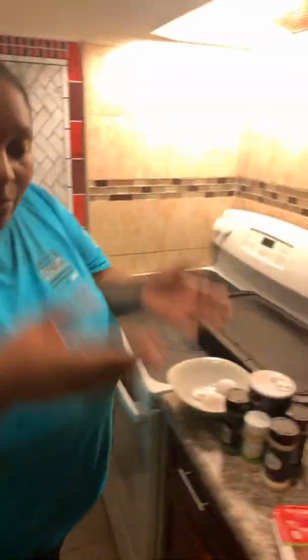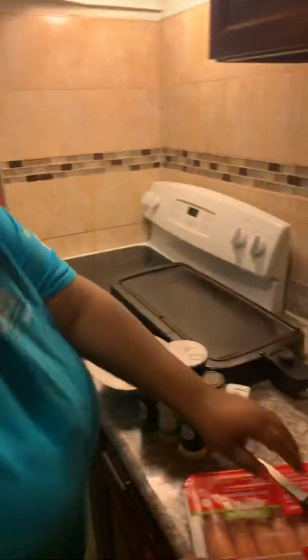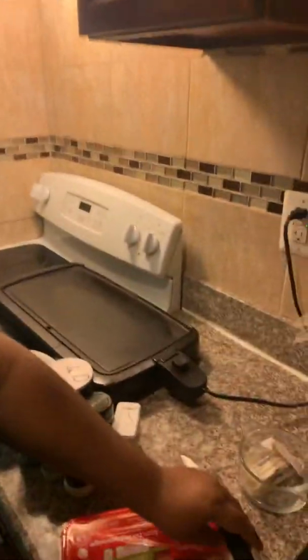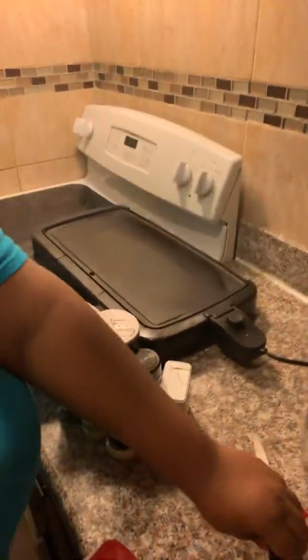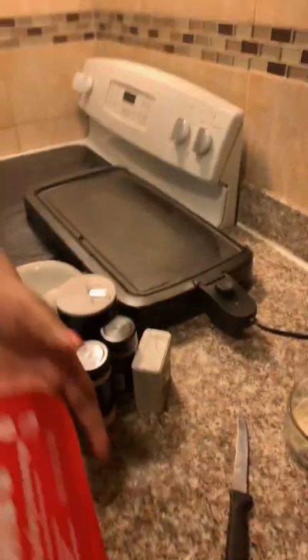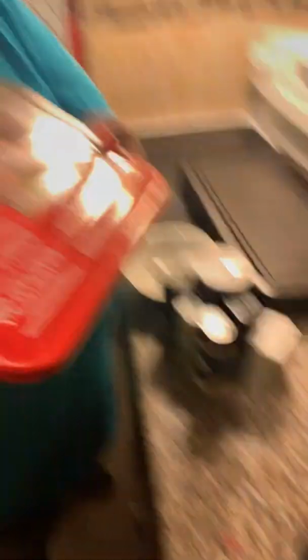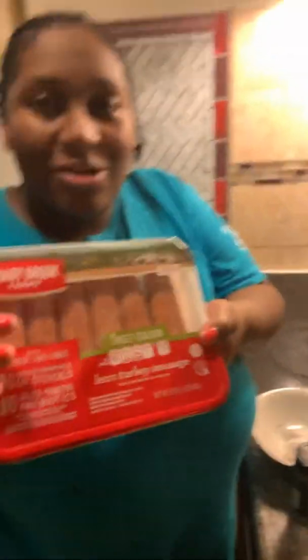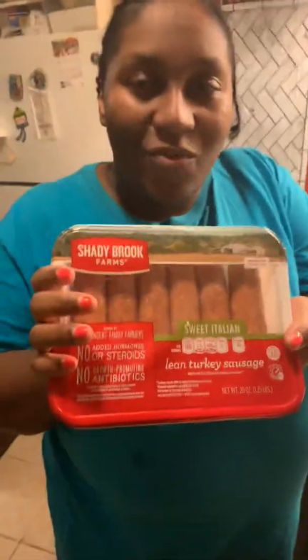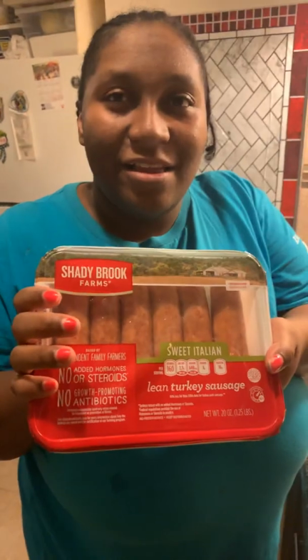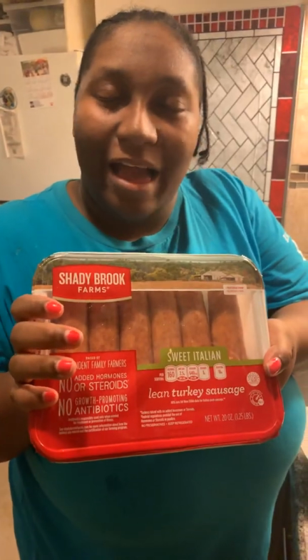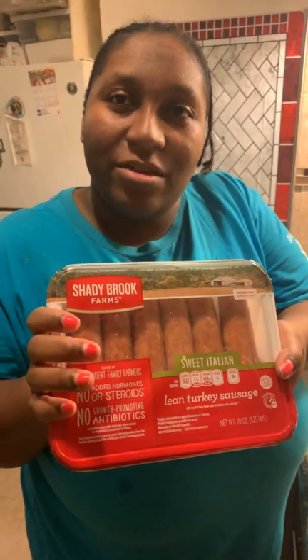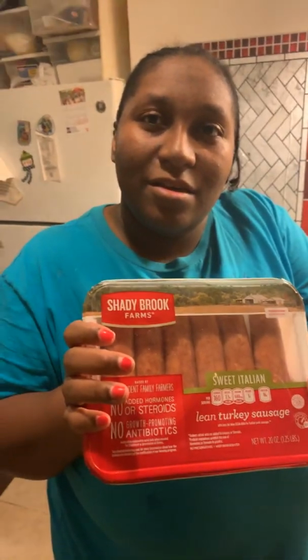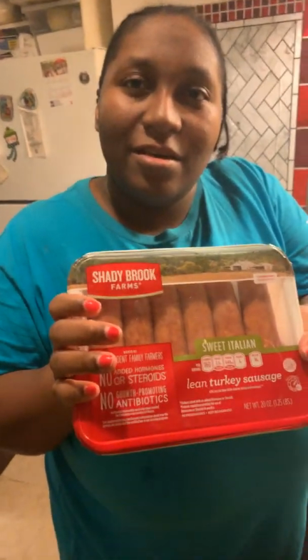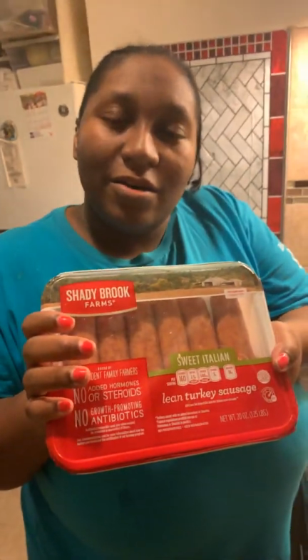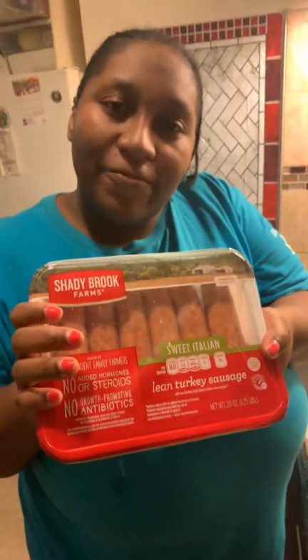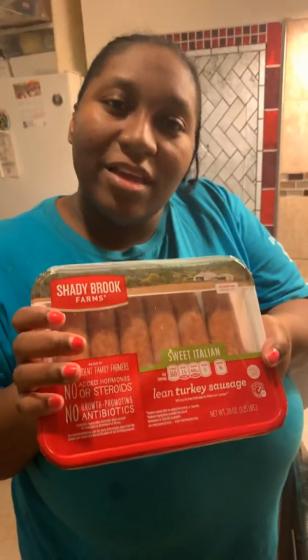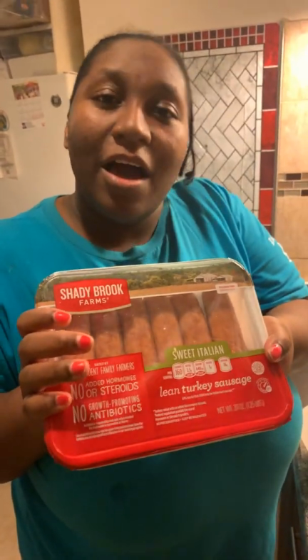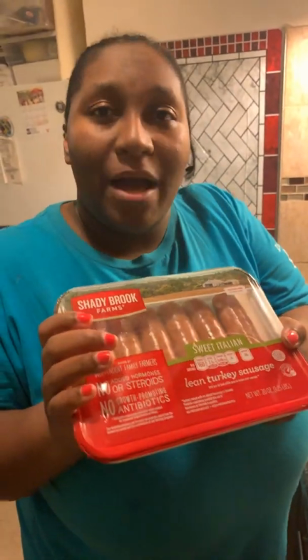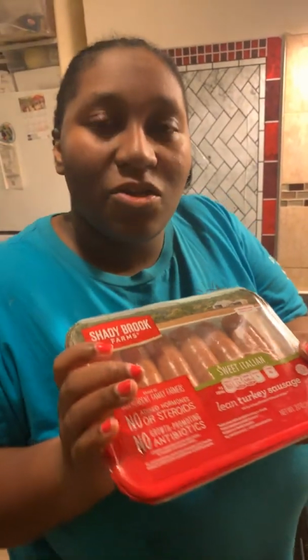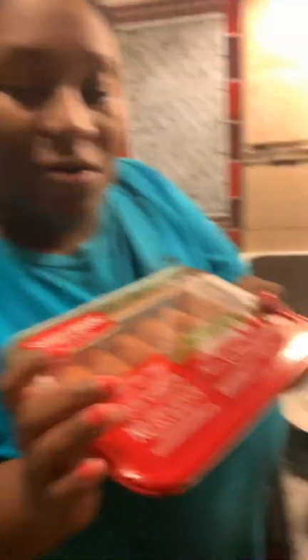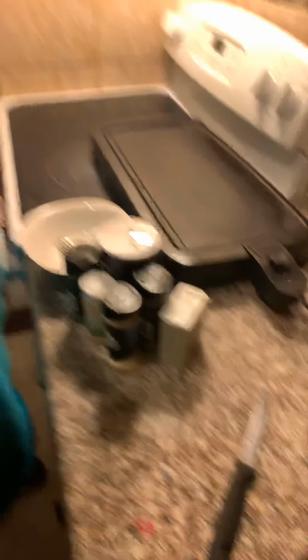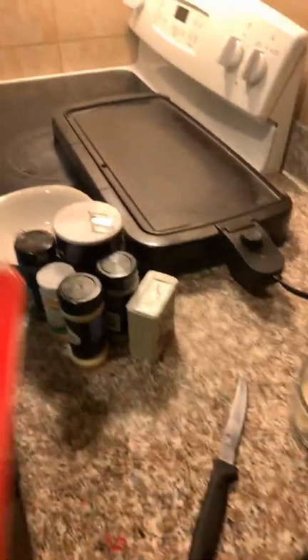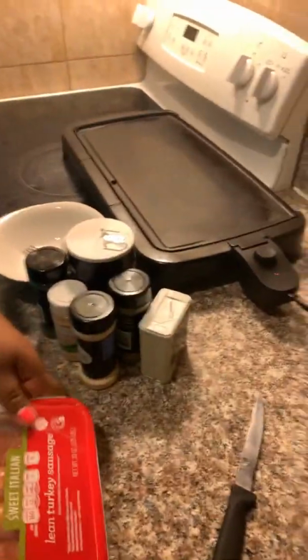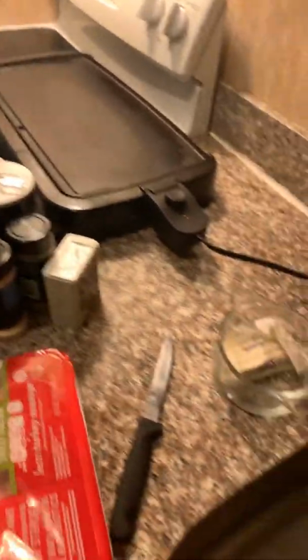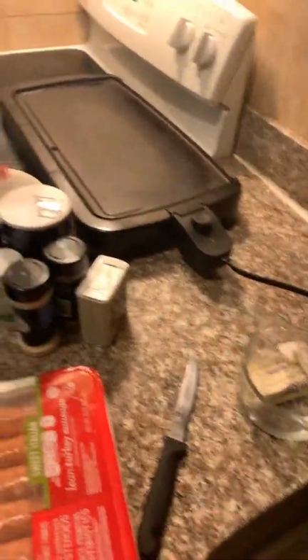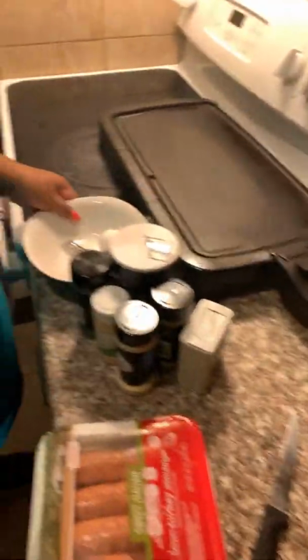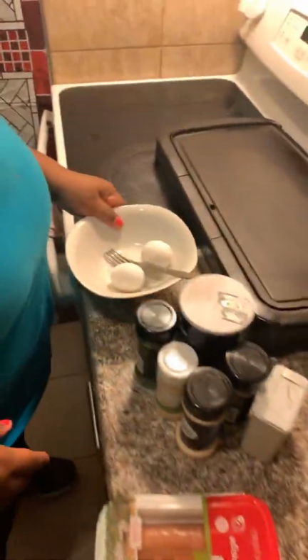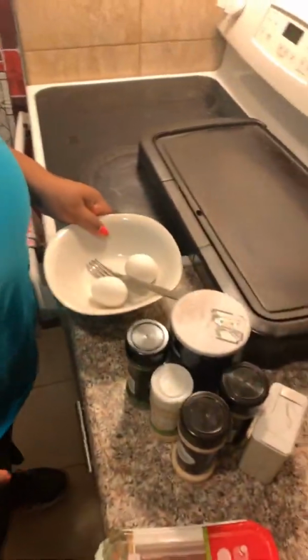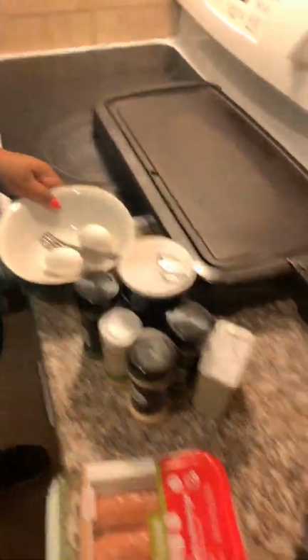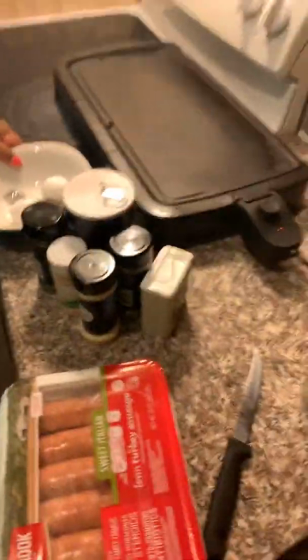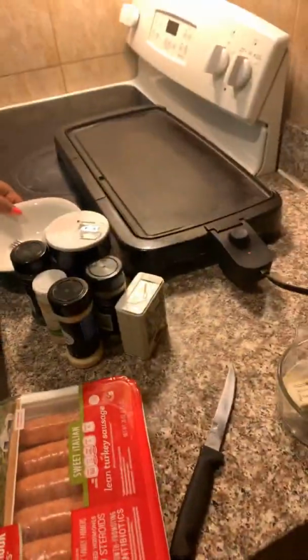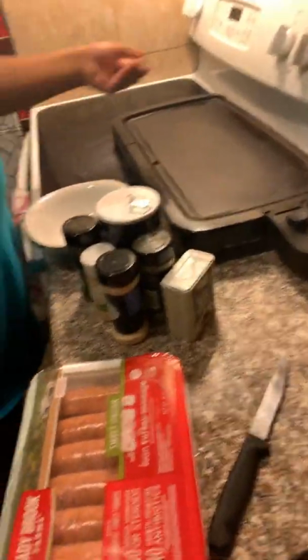Today we got a top sweet Italian sausage. Sweet Italian sausage. What else? I got two eggs. Alright, well let's get busy. Show us what we're doing.